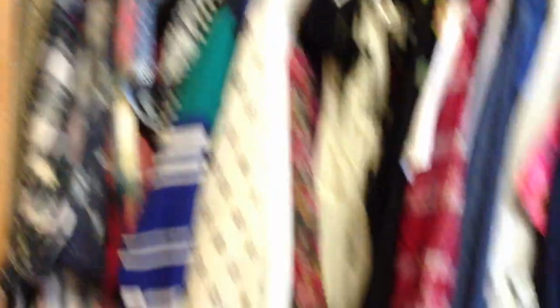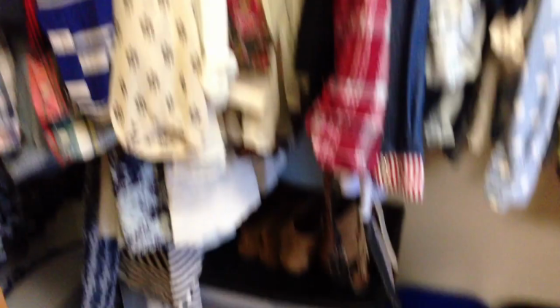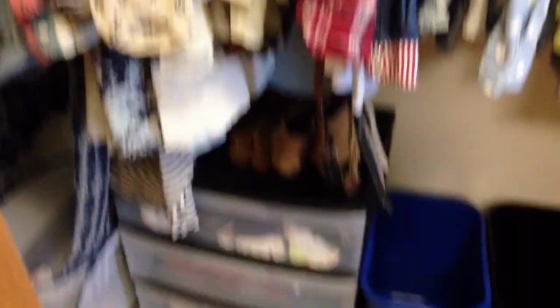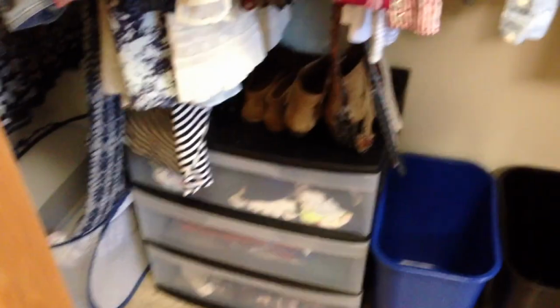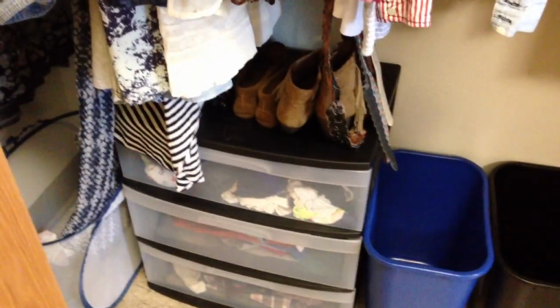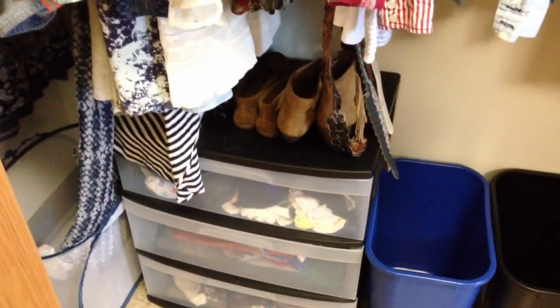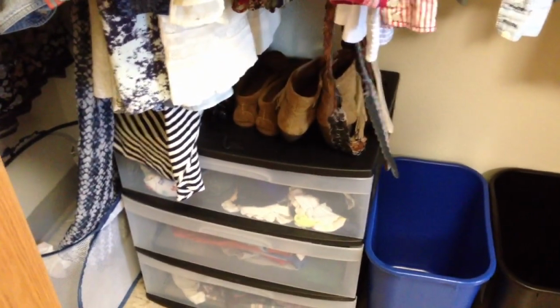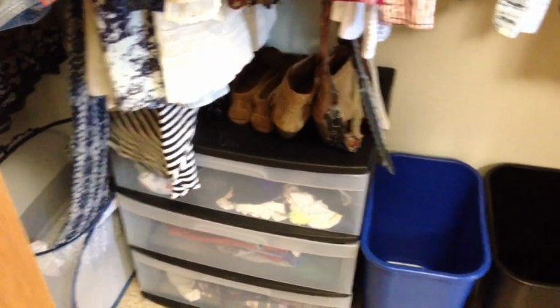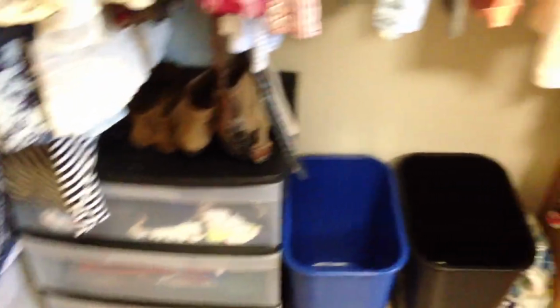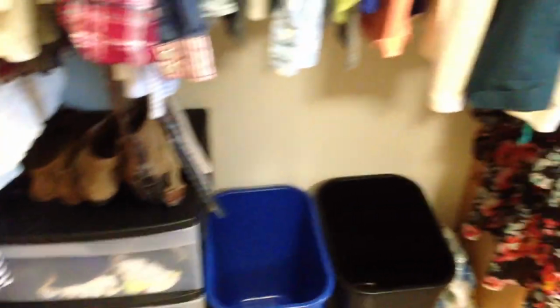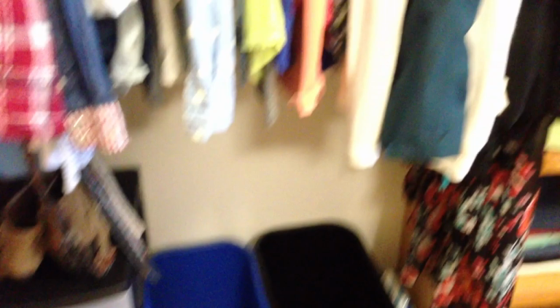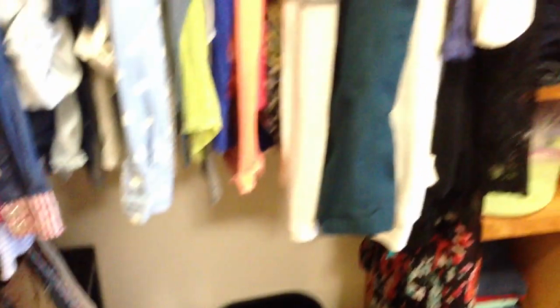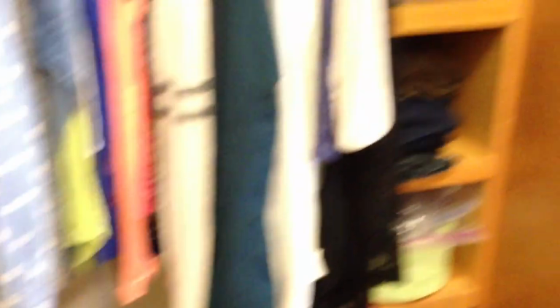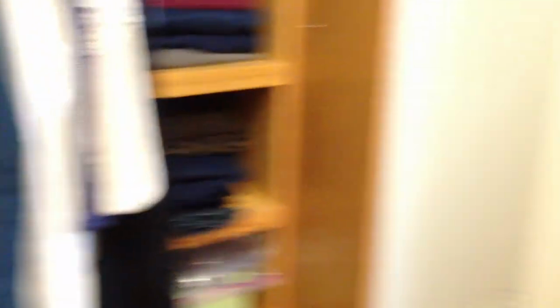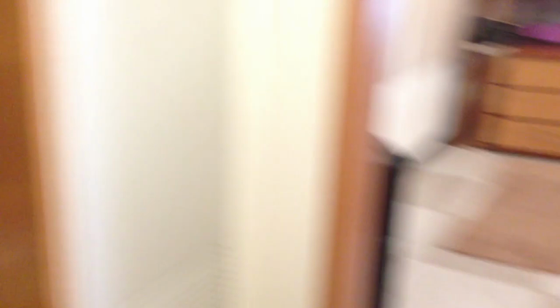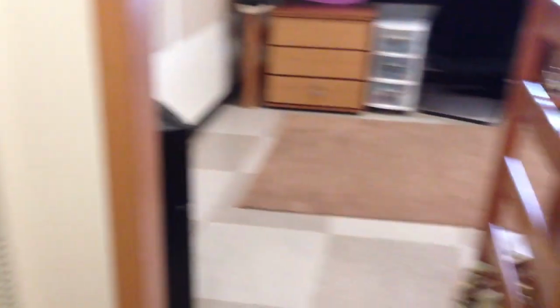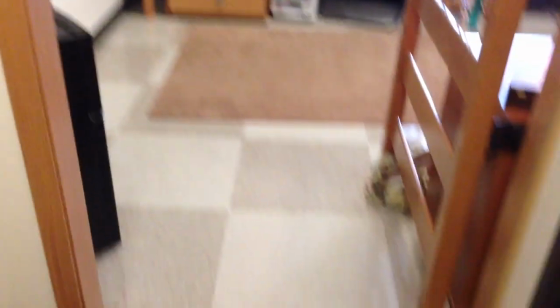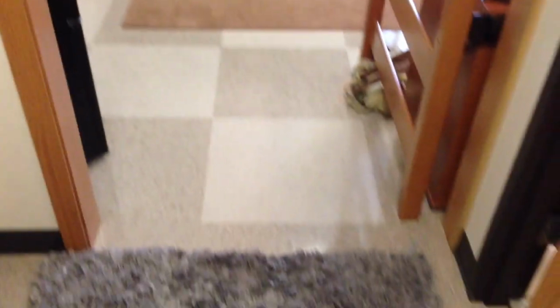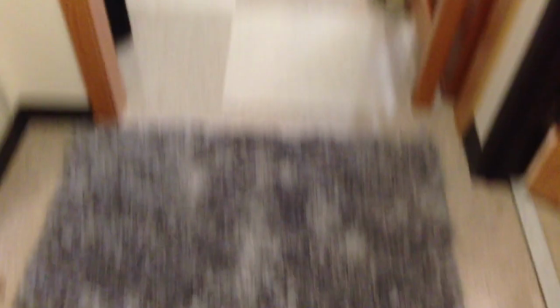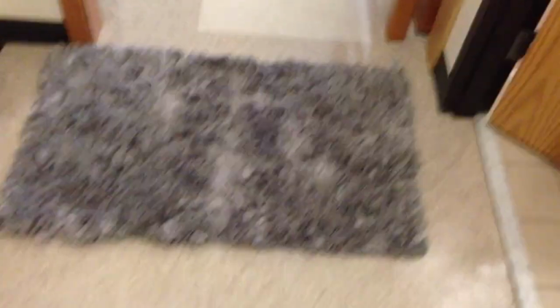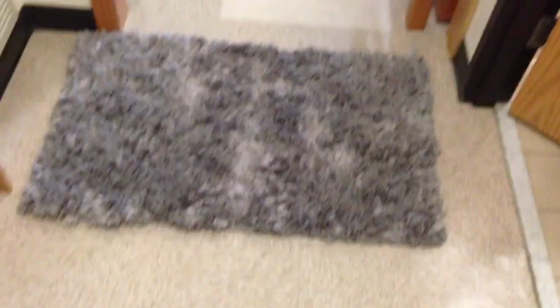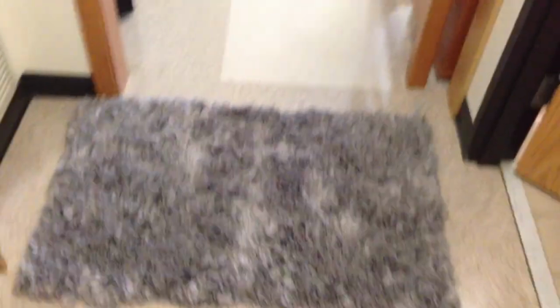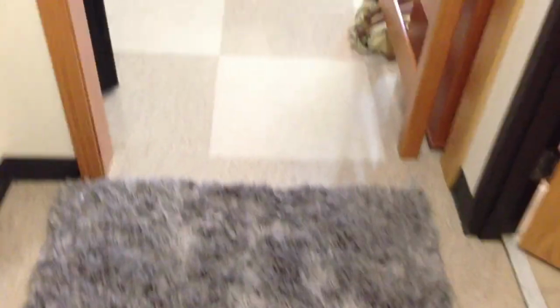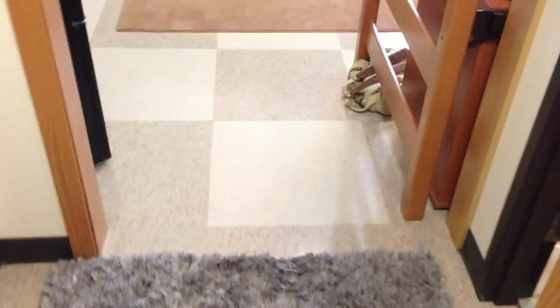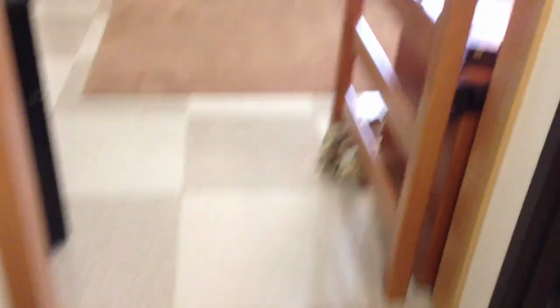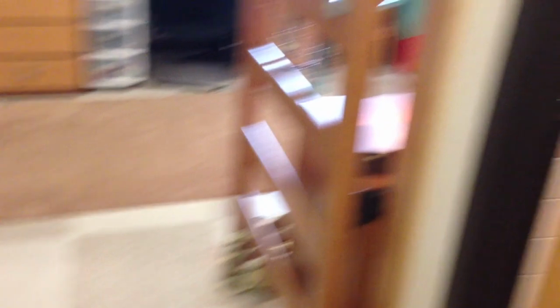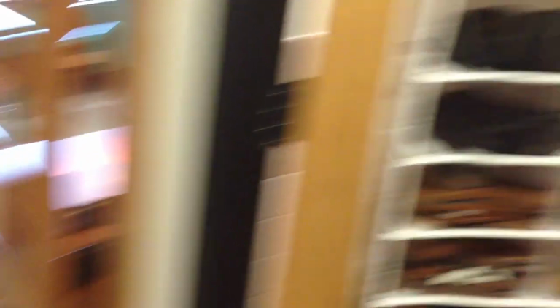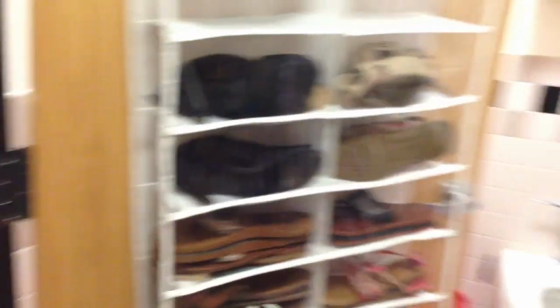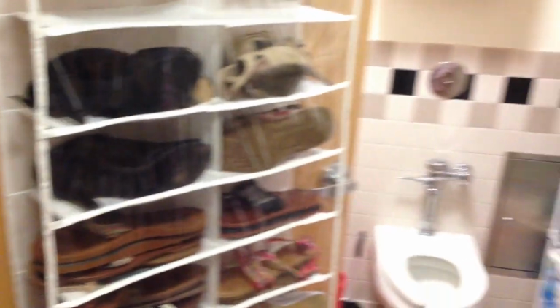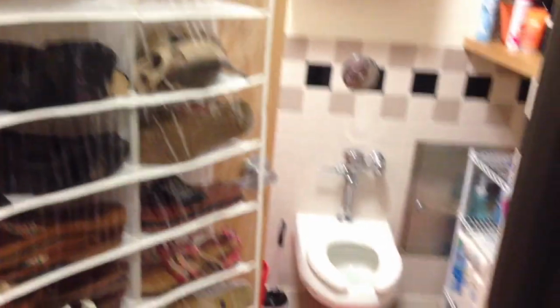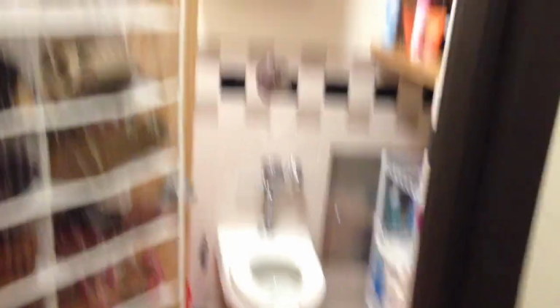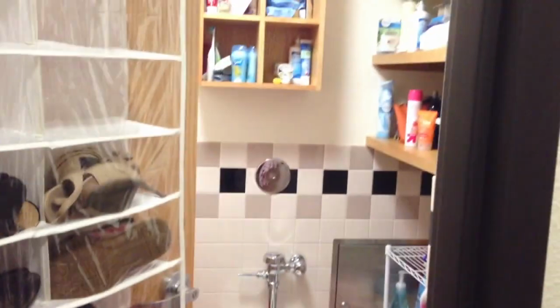And then down there I just have more storage and some shoes. Not all that book related. Moving on to the actual dorm — I have a welcome mat of sorts.